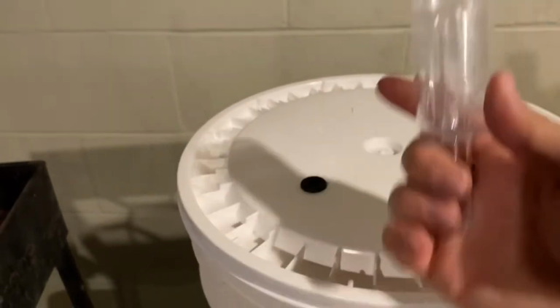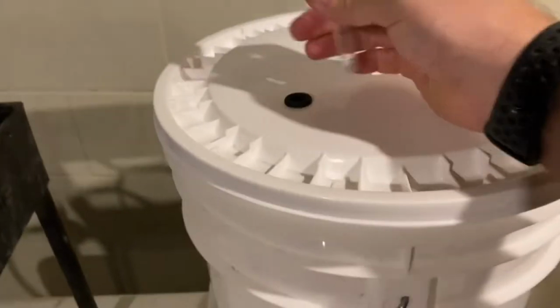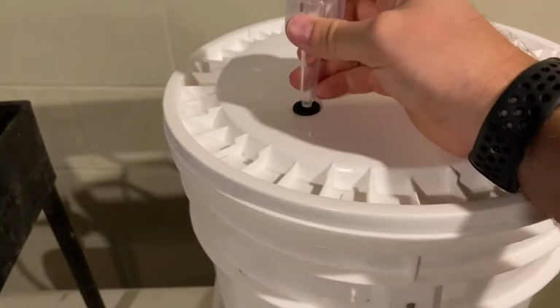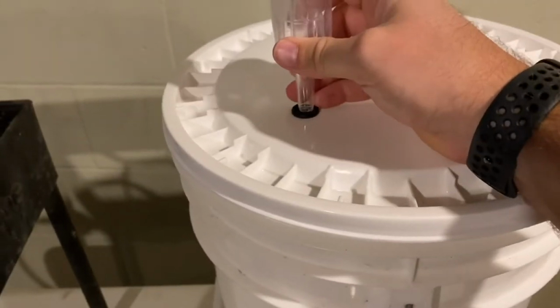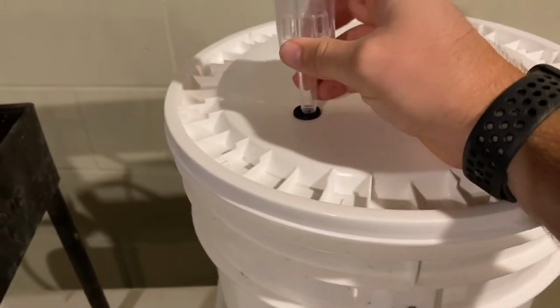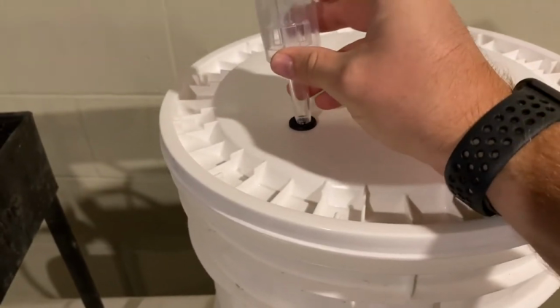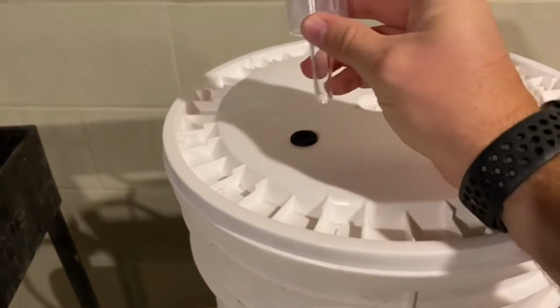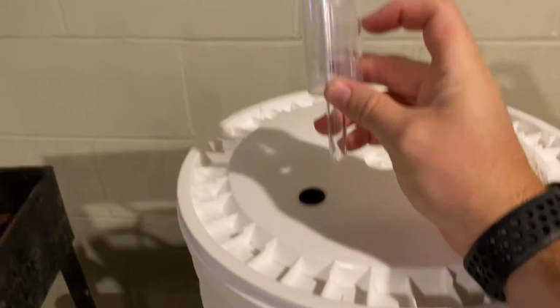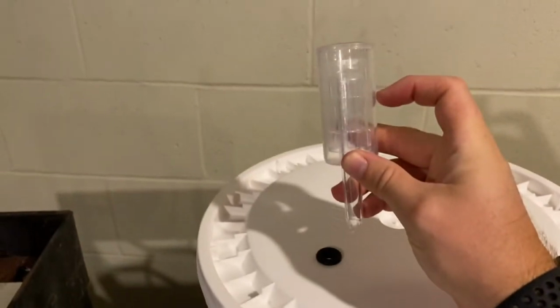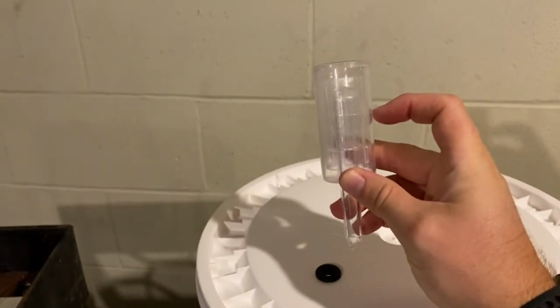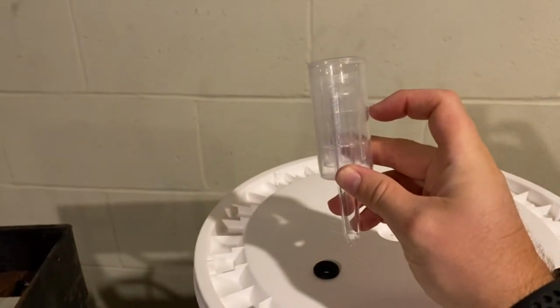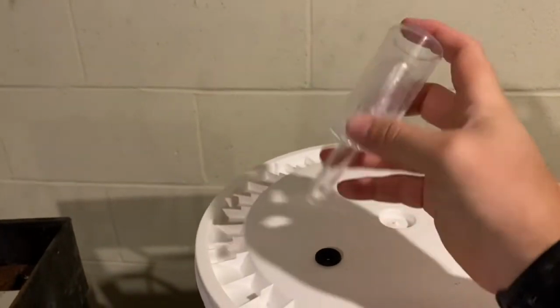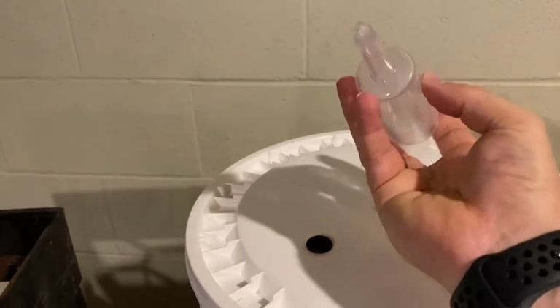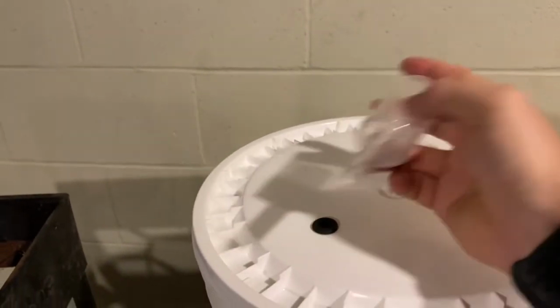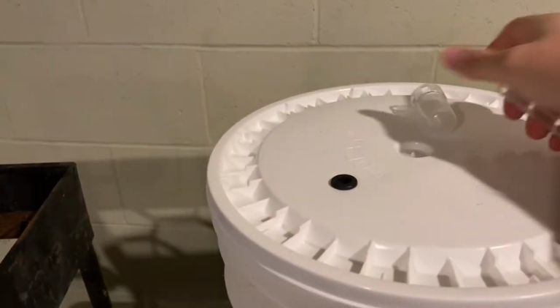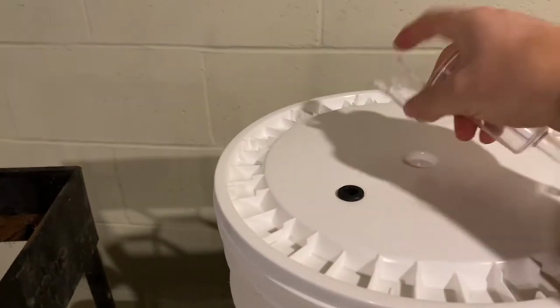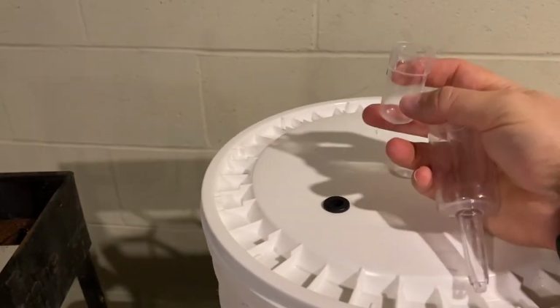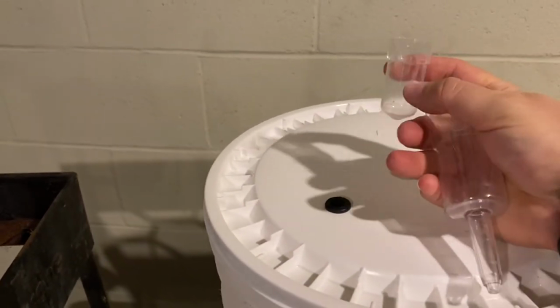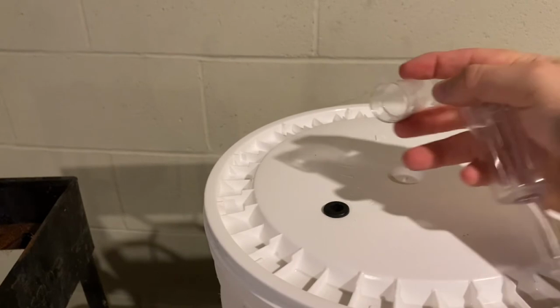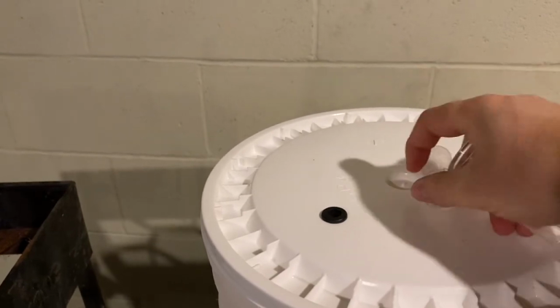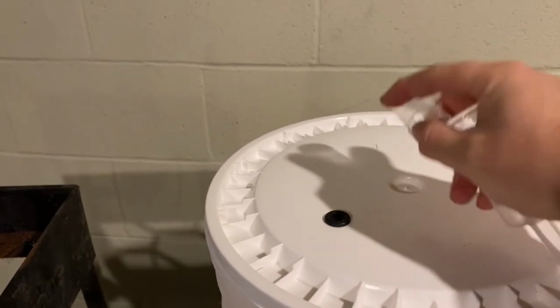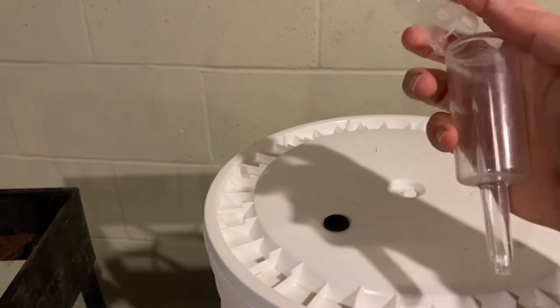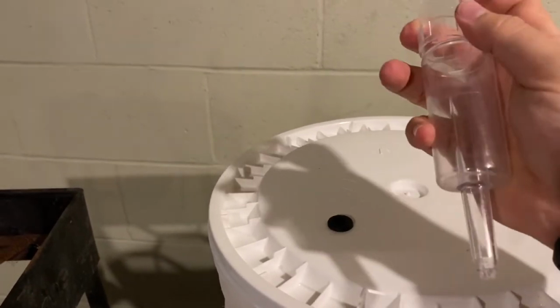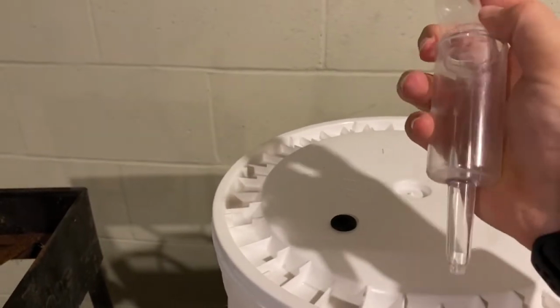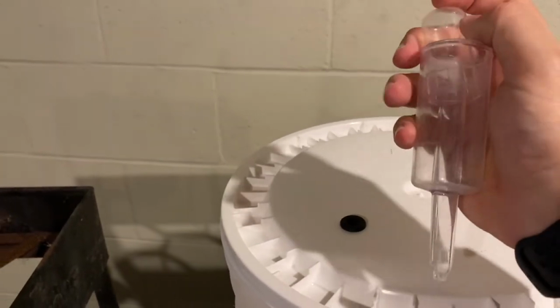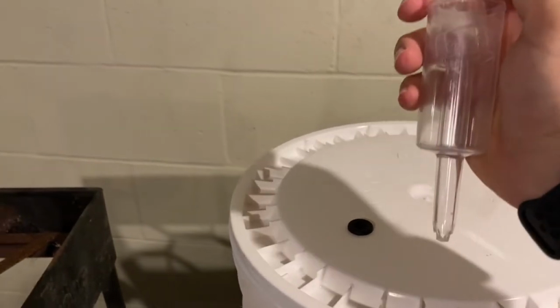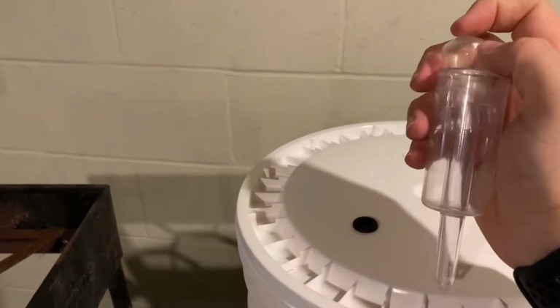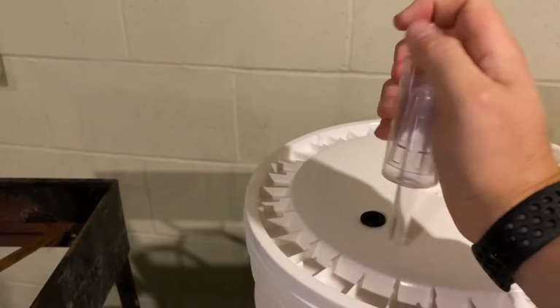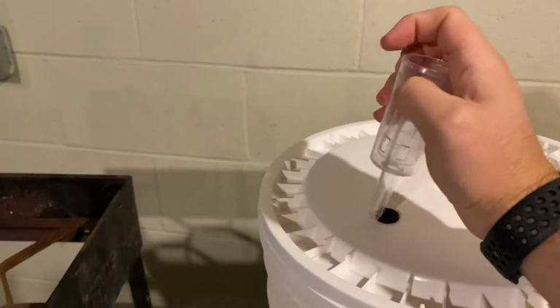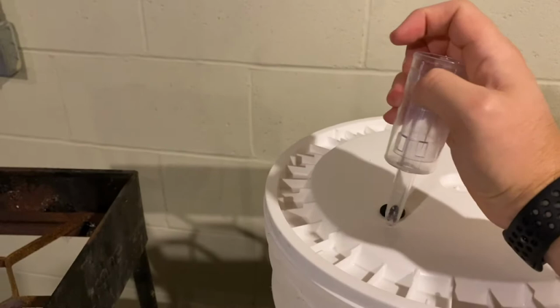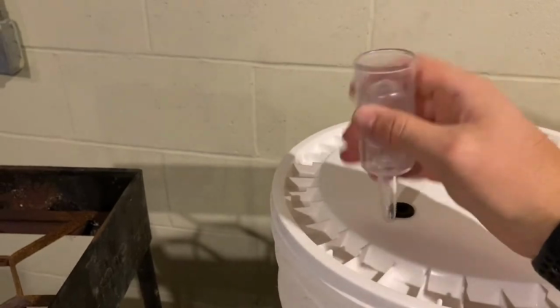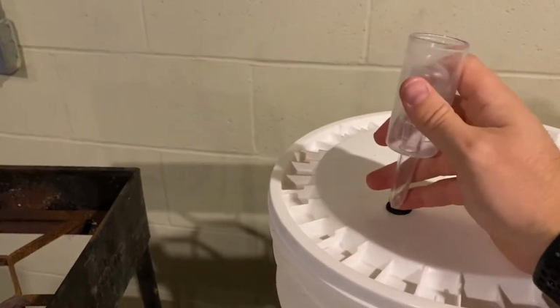Your airlock goes in that hole — you put water in it up to the line, this float here lets gases out but won't let air in, and it just pops right in there.